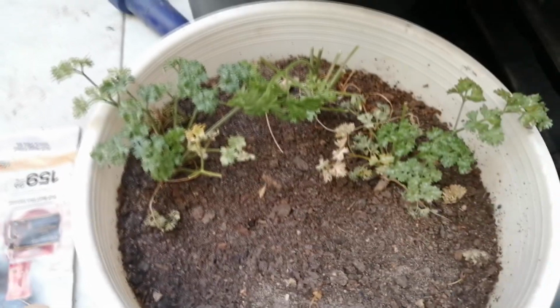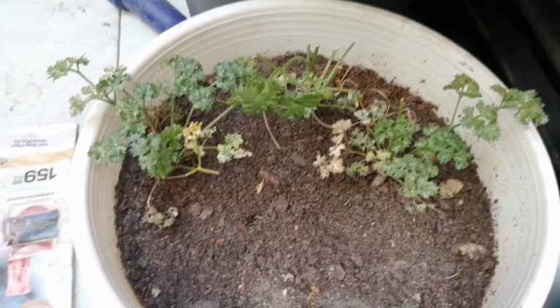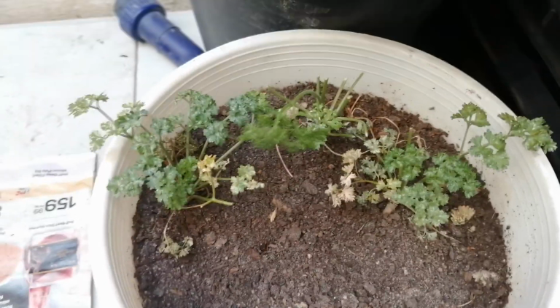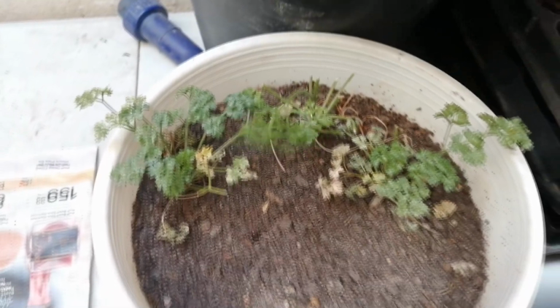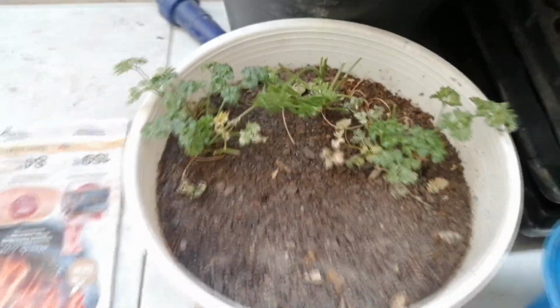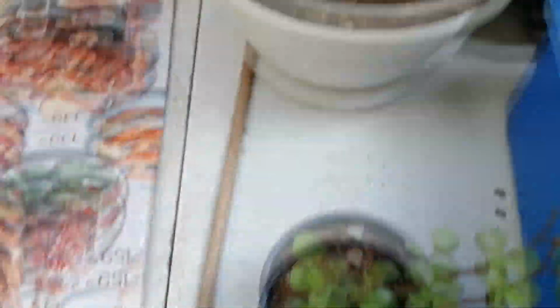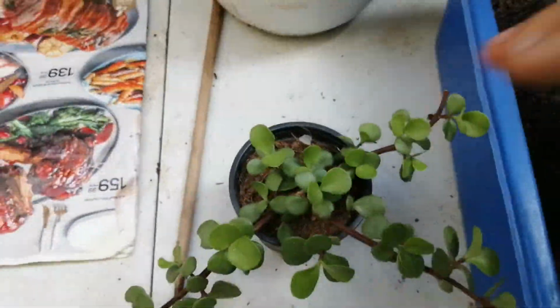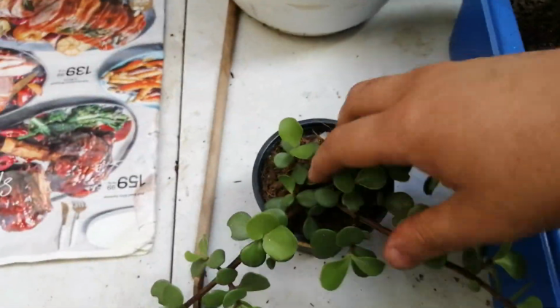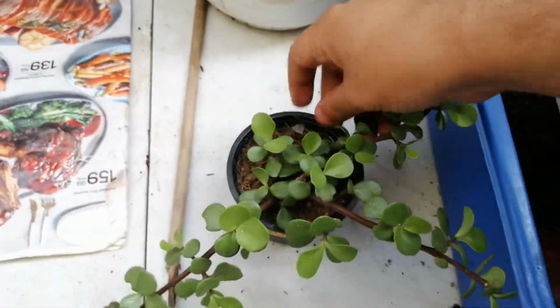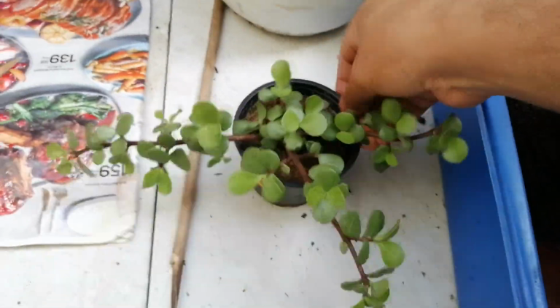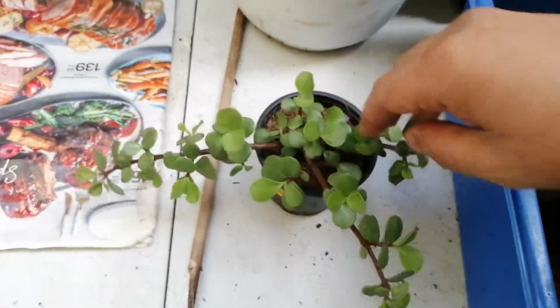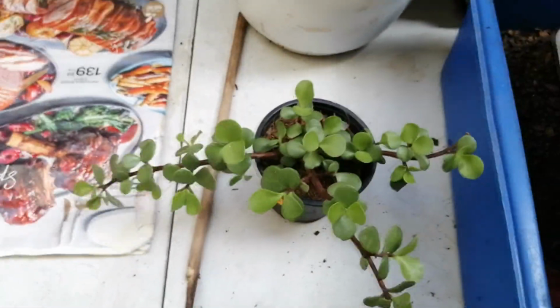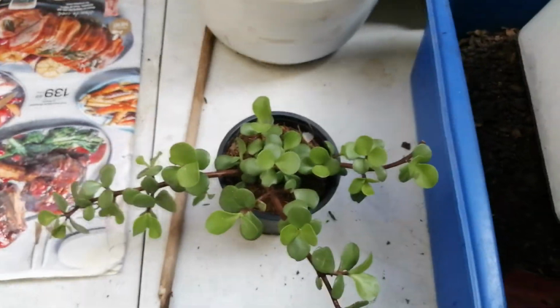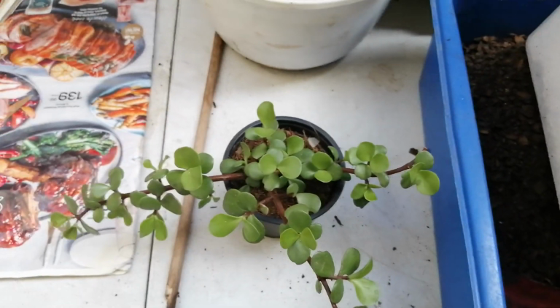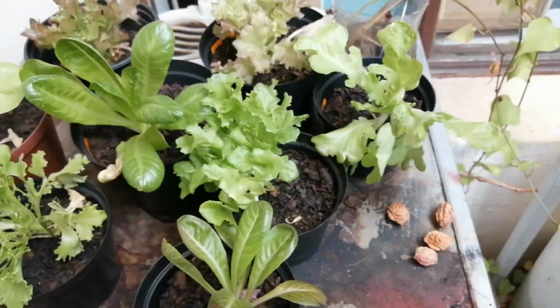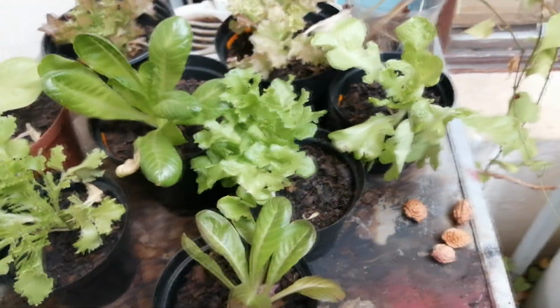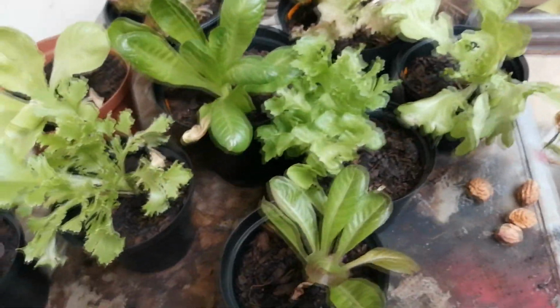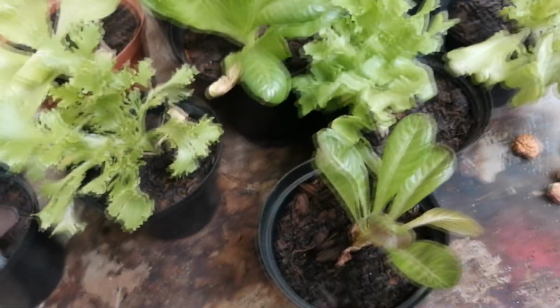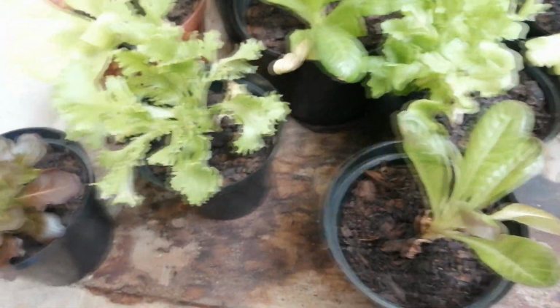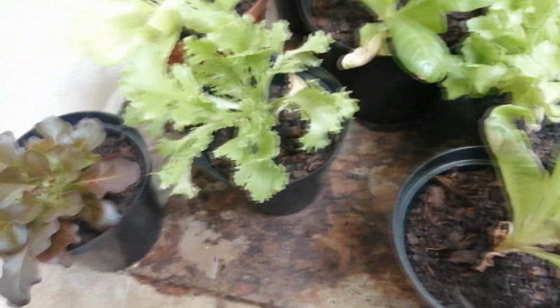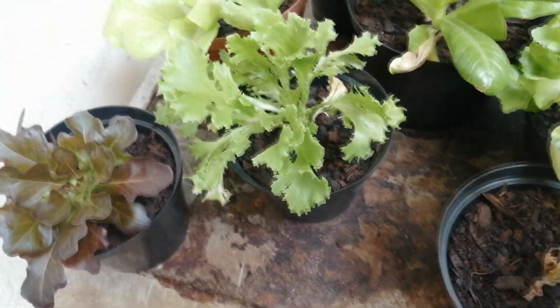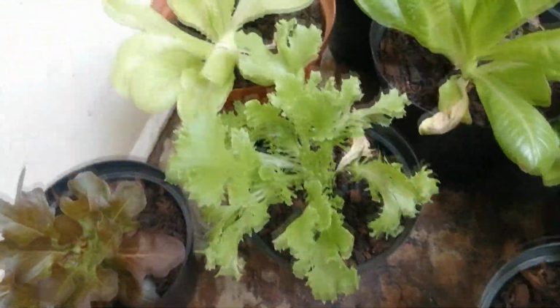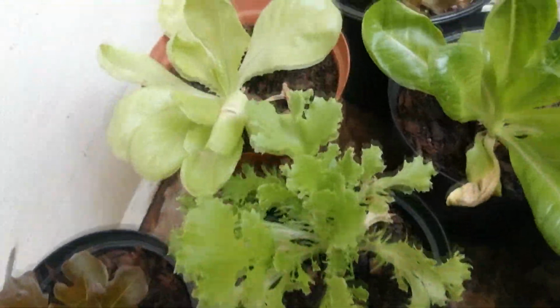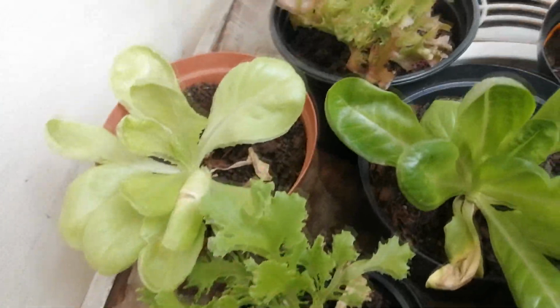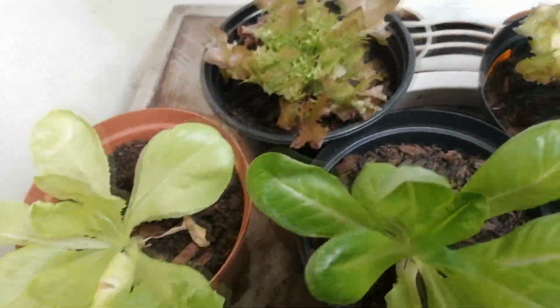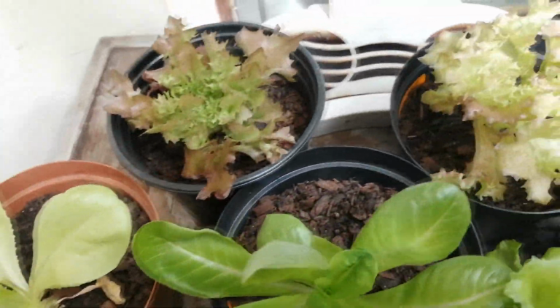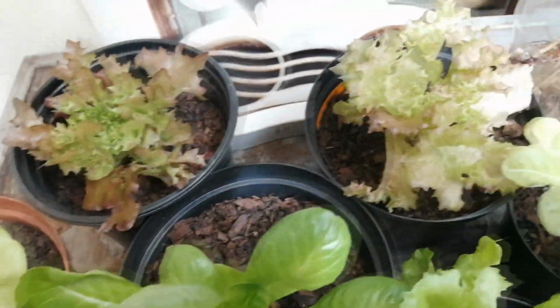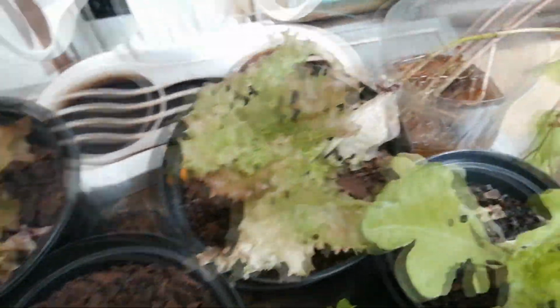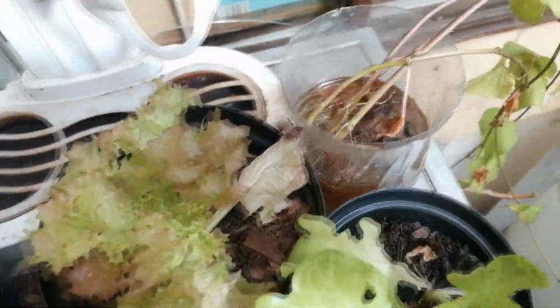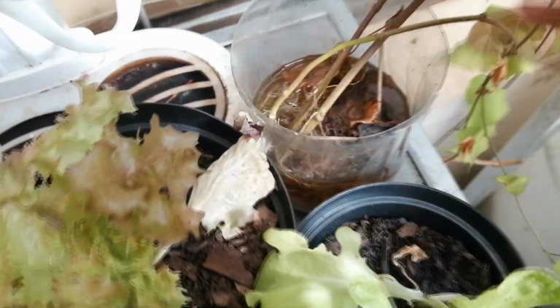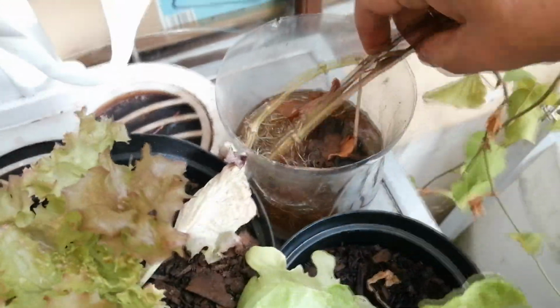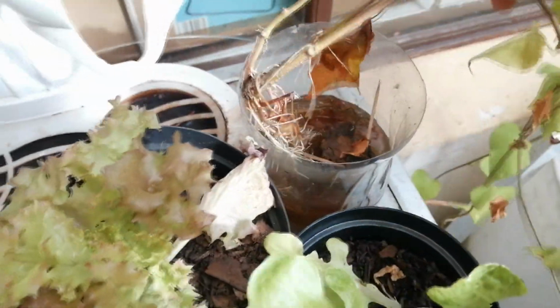Then some parsley over here, and that's the big boom. Over here I've got my lettuce, and one sweet potato.